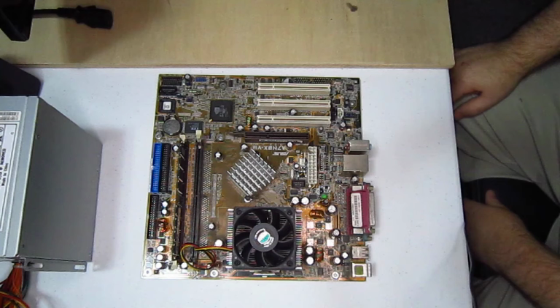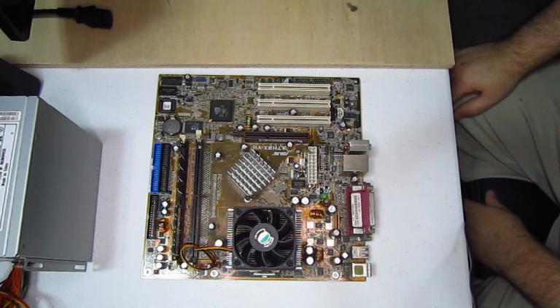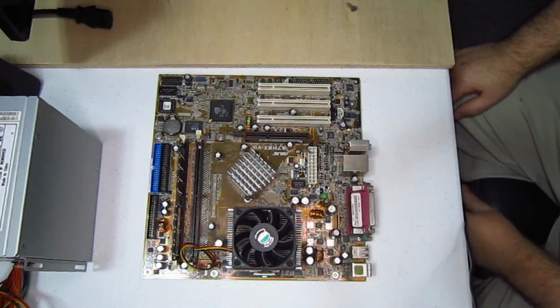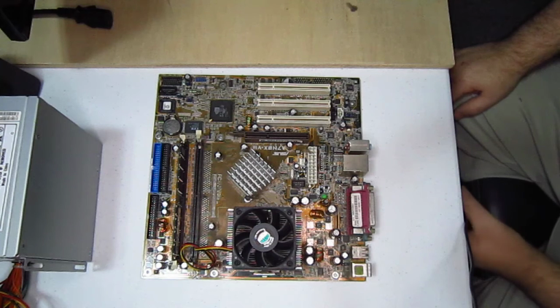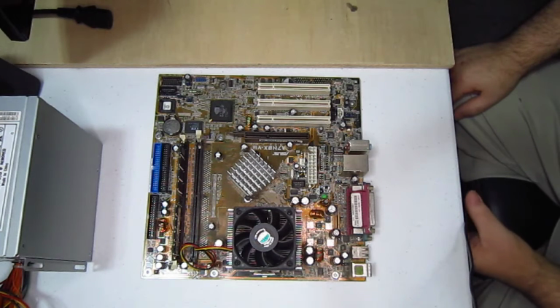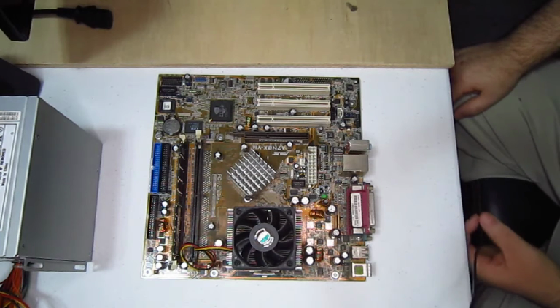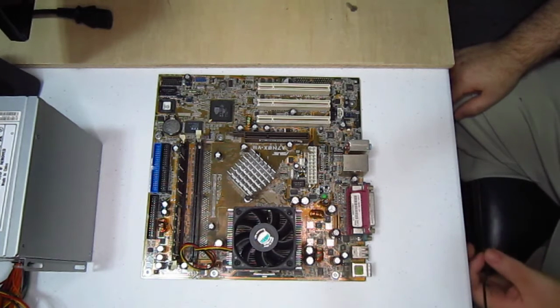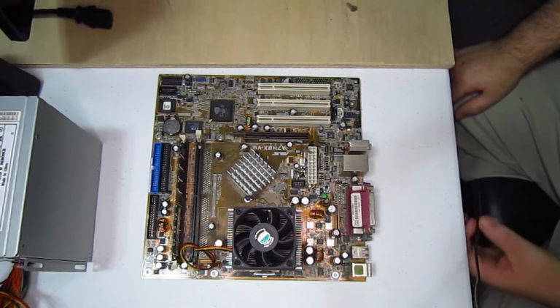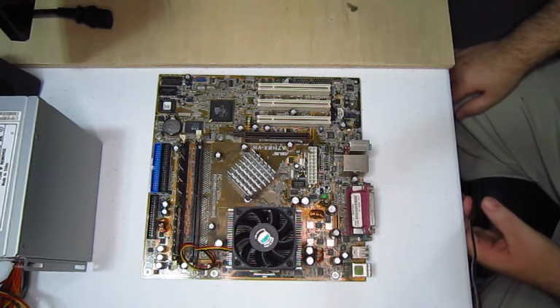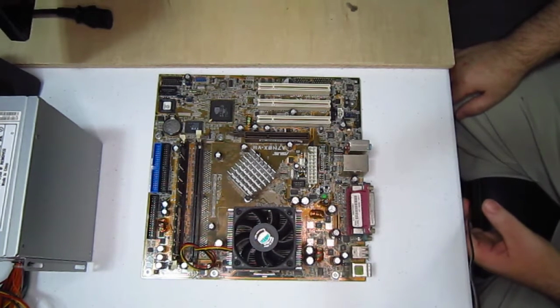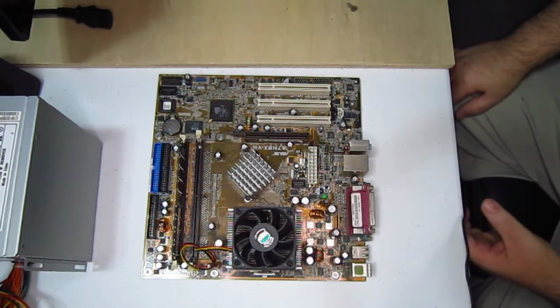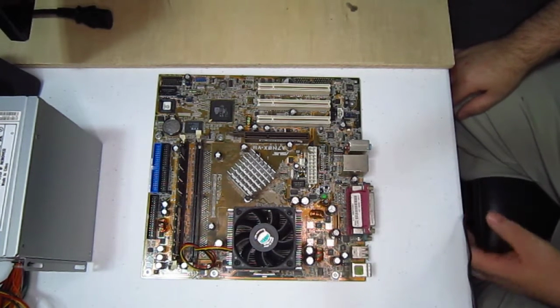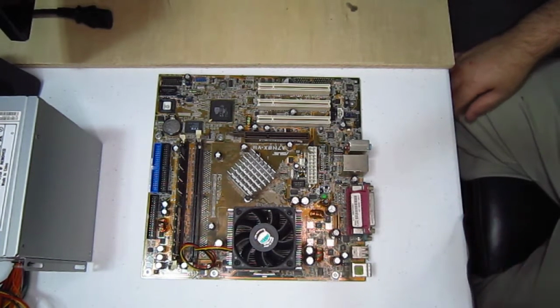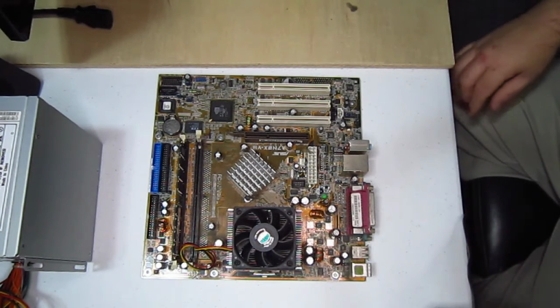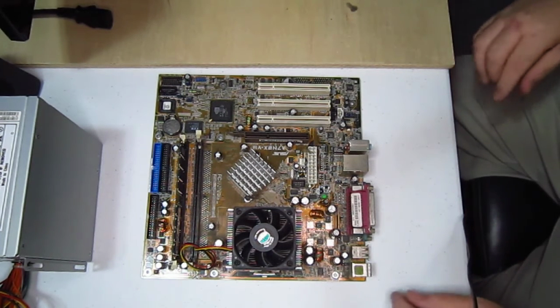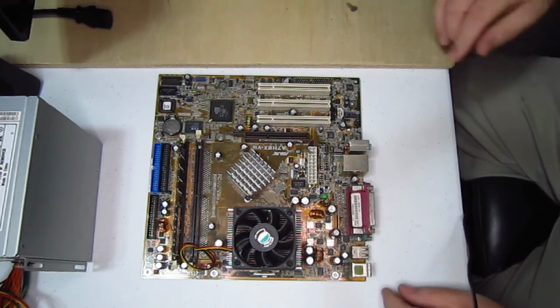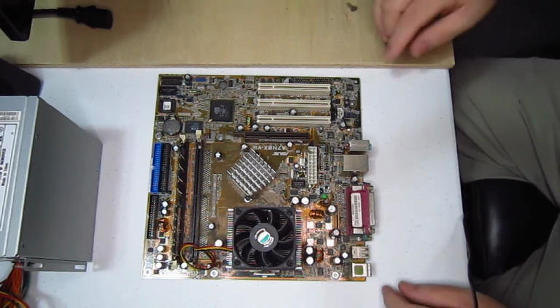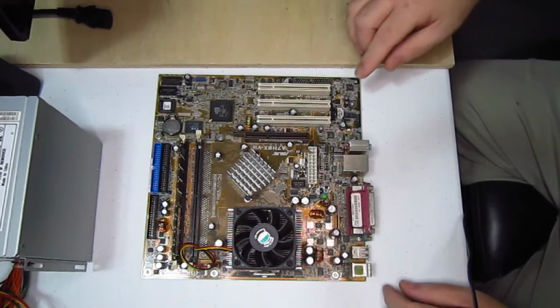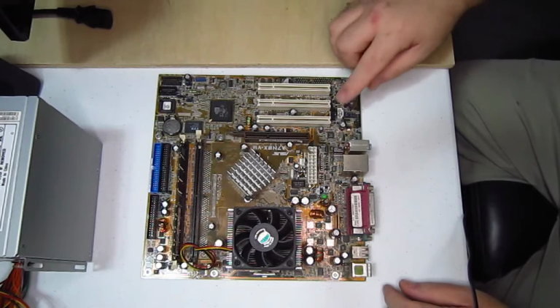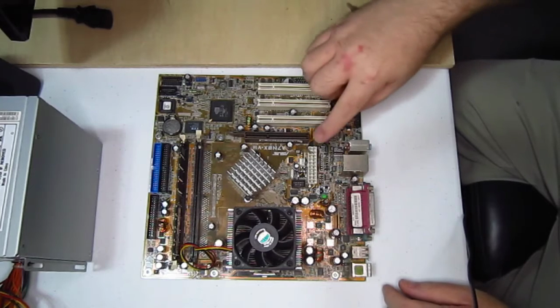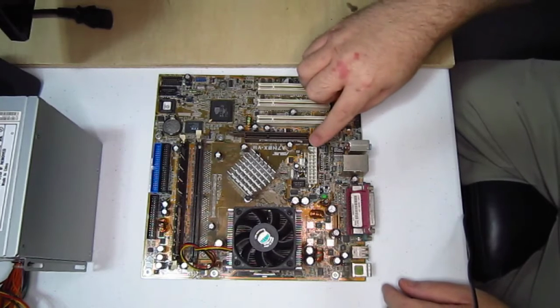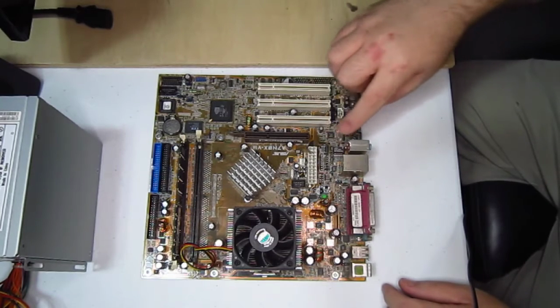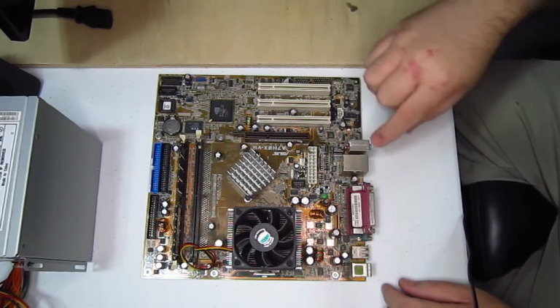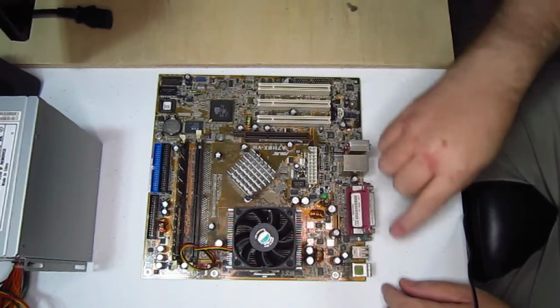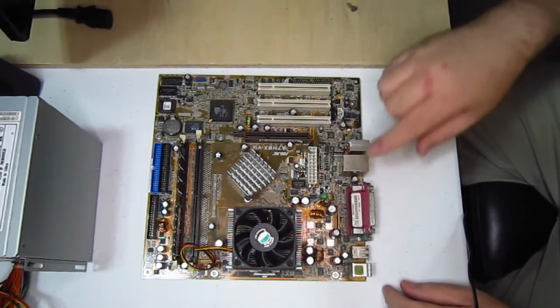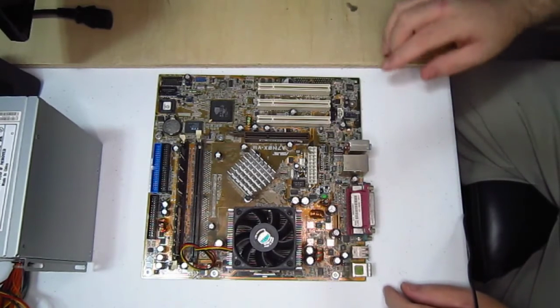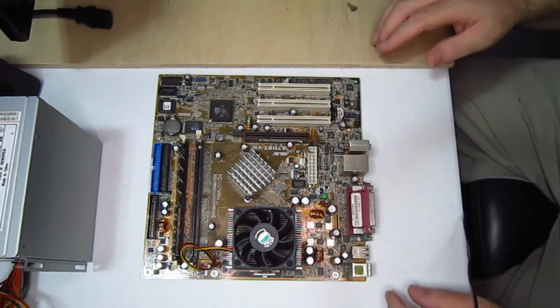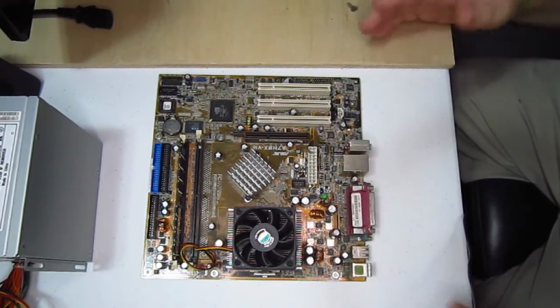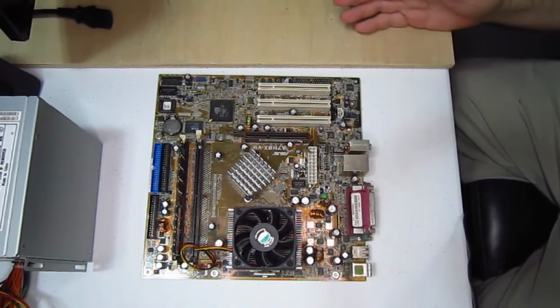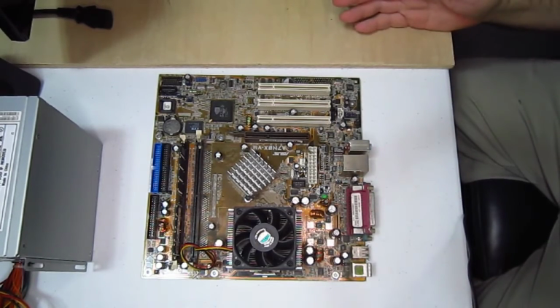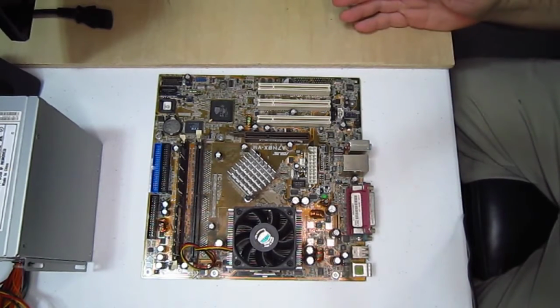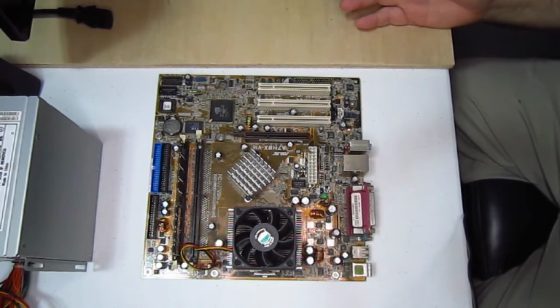Now with the case drying, let's take a look at this board. We got a dust bunny there — there's dust on top of everything. Dust. Dust.